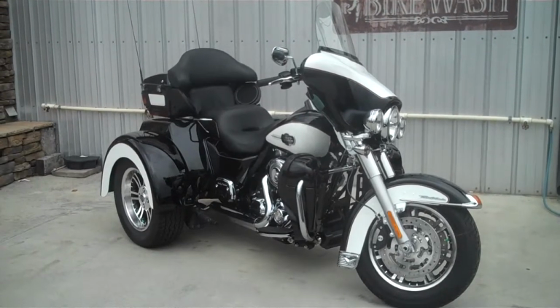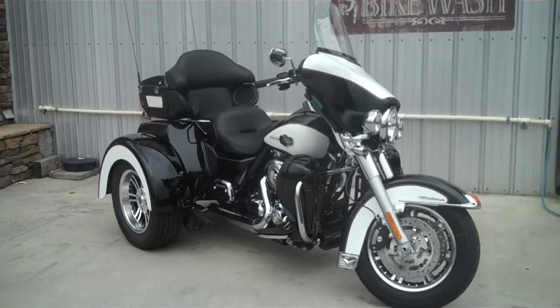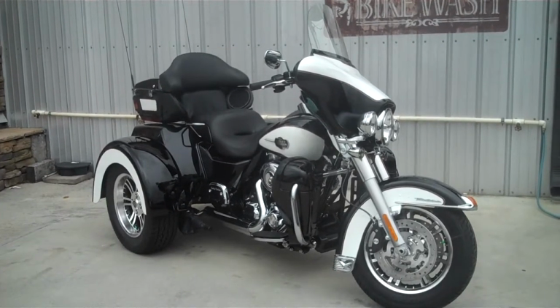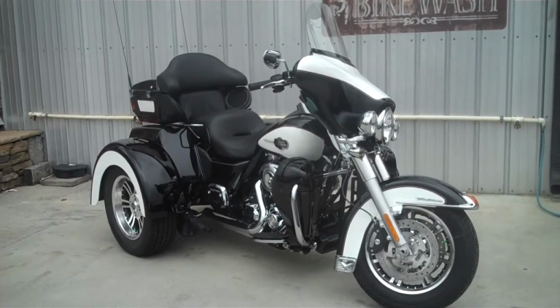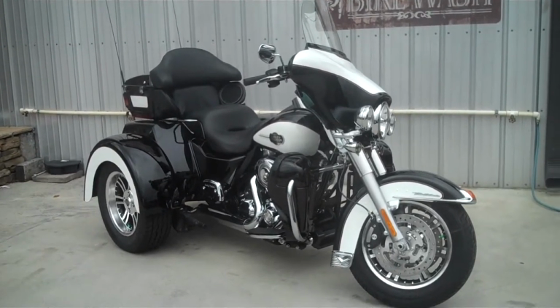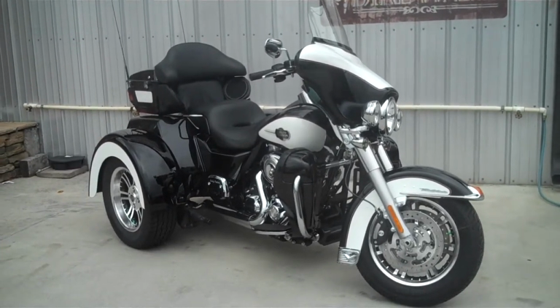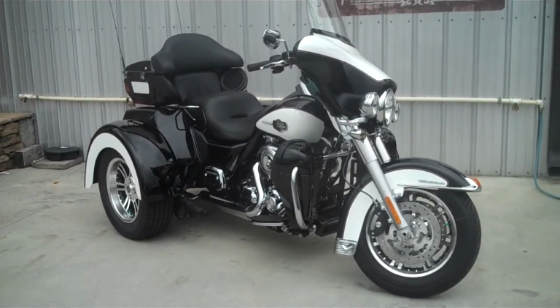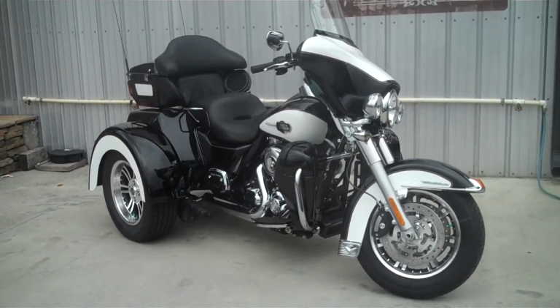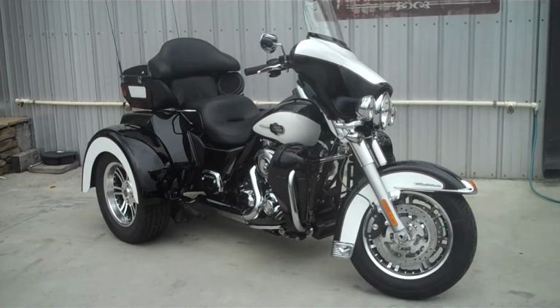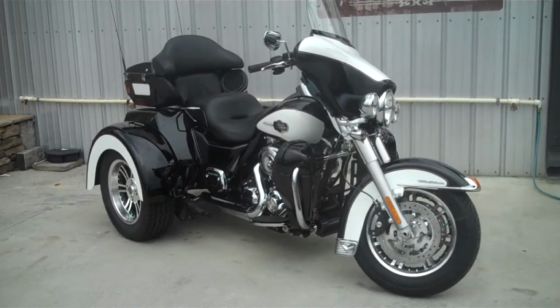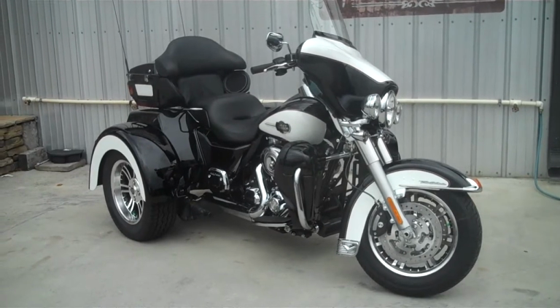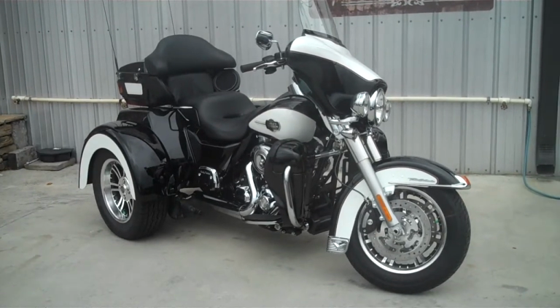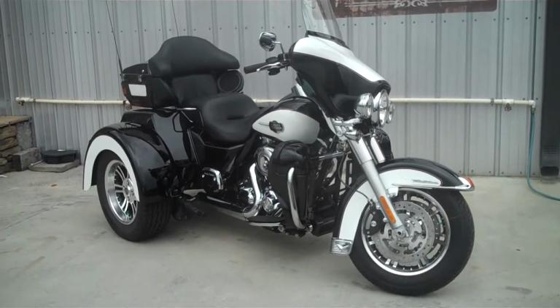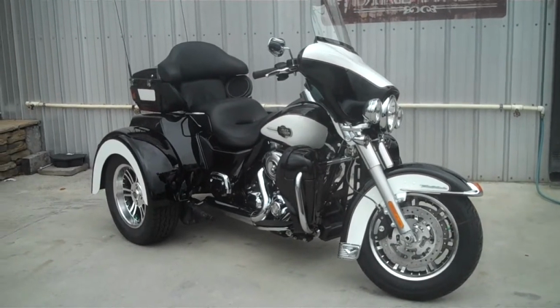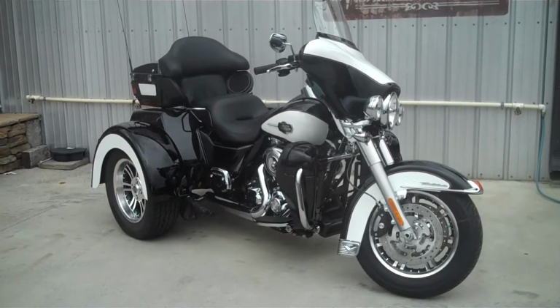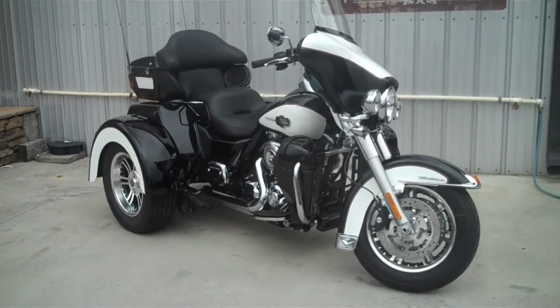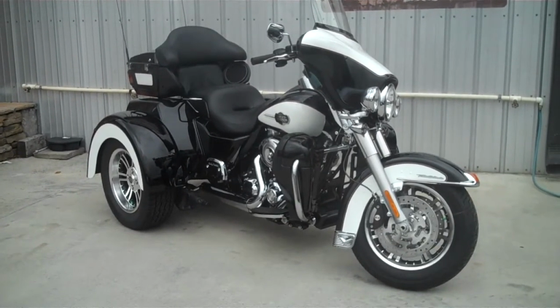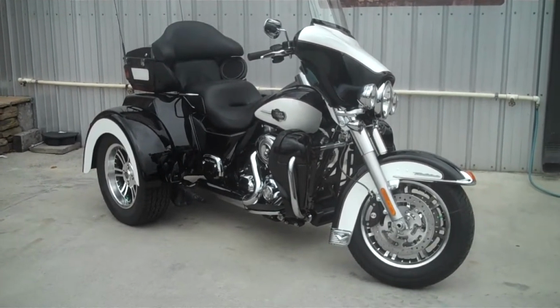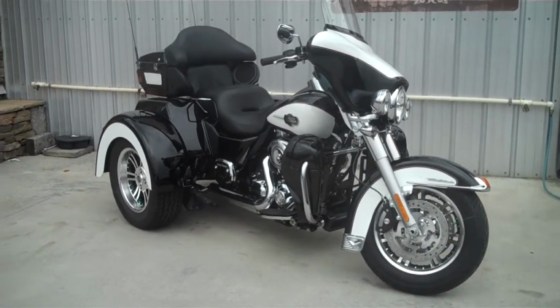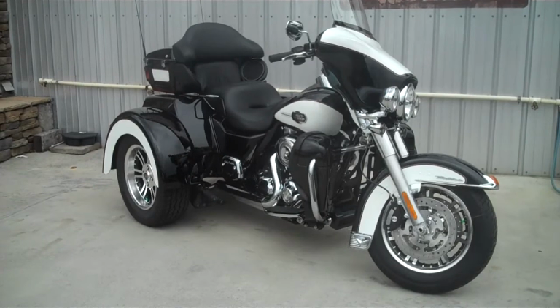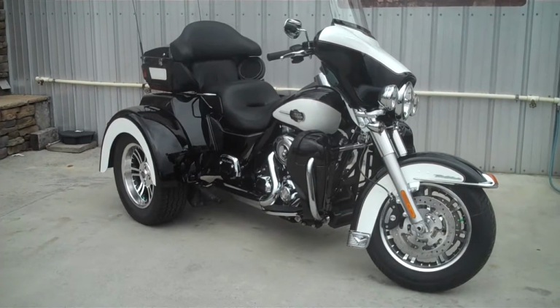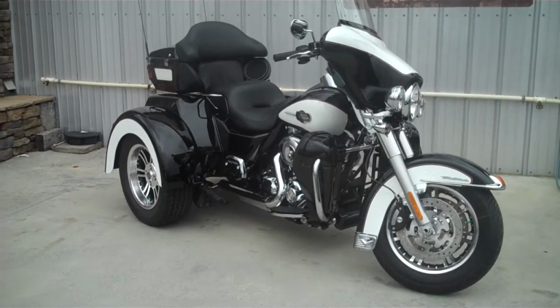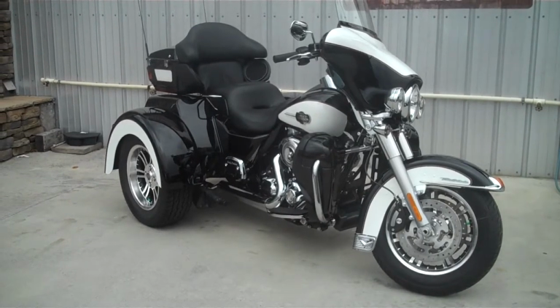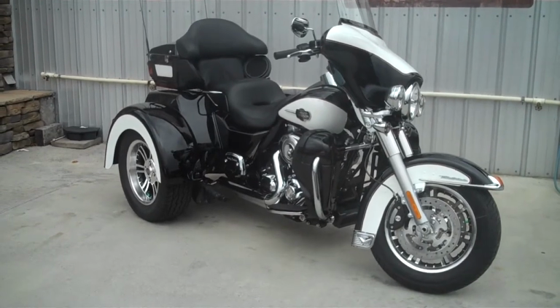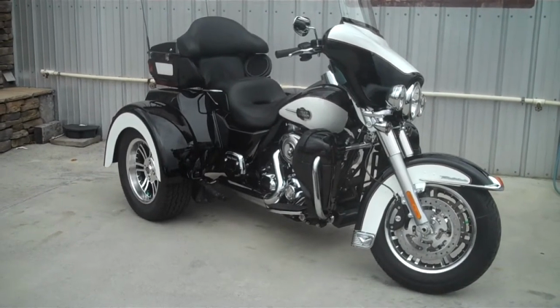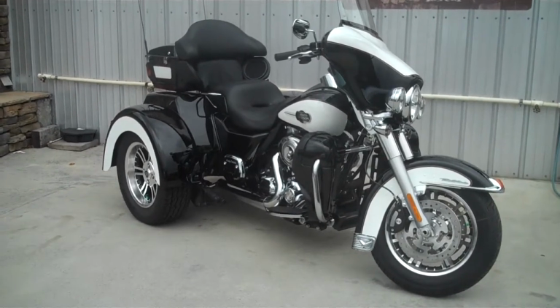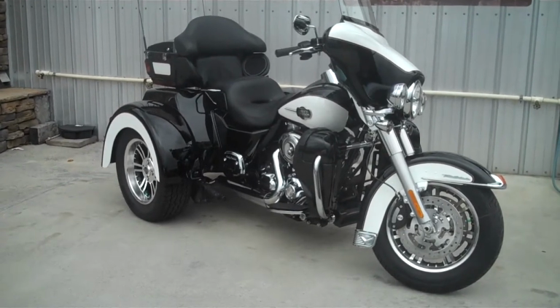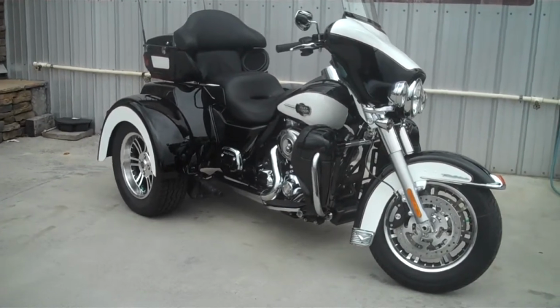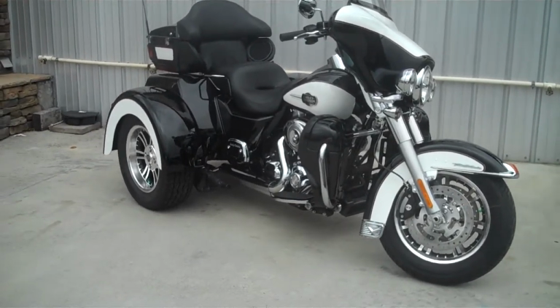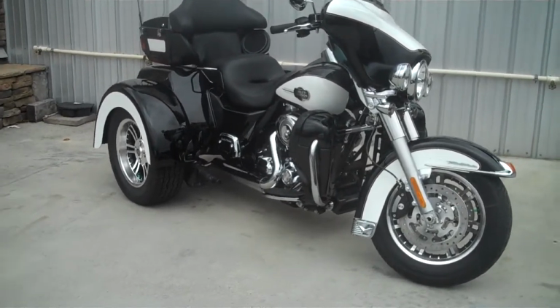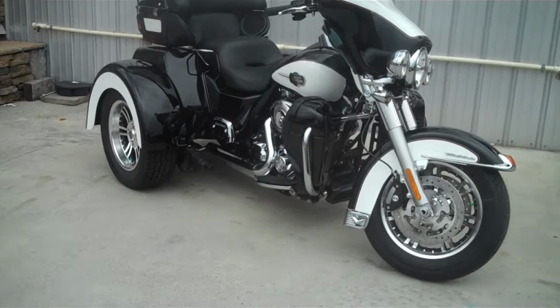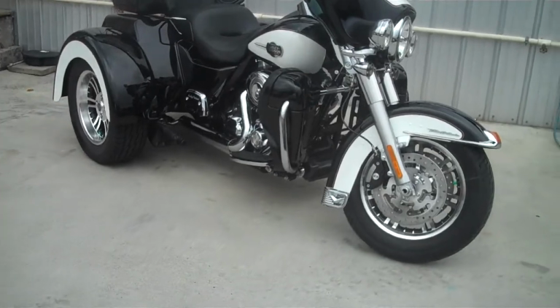Here we are at the Smoky Mountain family of dealerships checking out one of our new motorcycles. This is actually a 2012 brand new motorcycle, custom painted. It's white and black. Let's check it out.